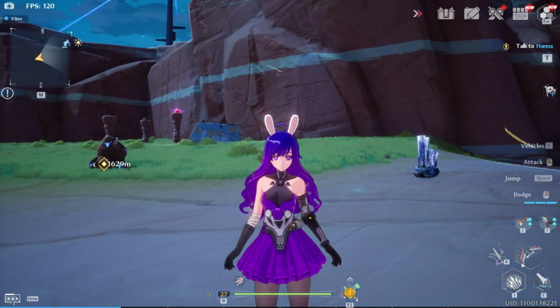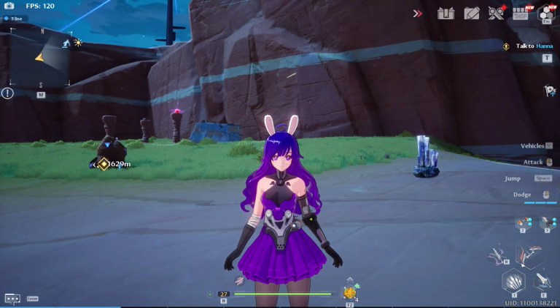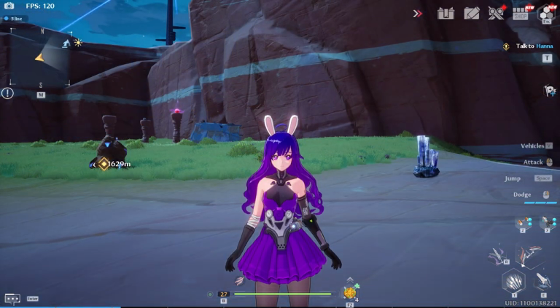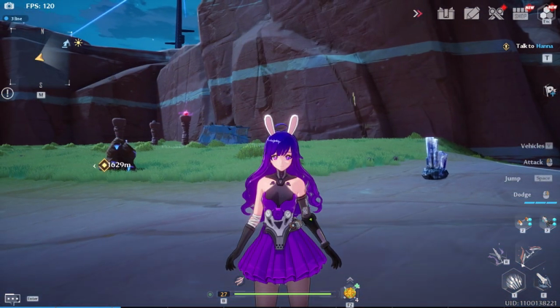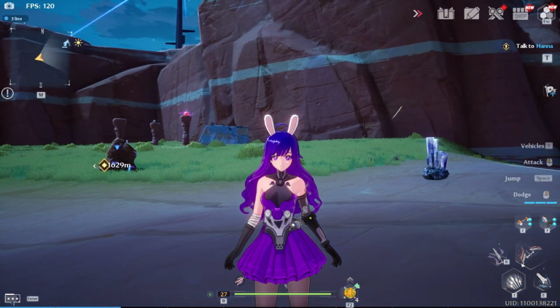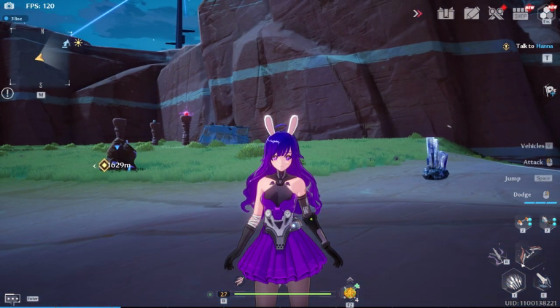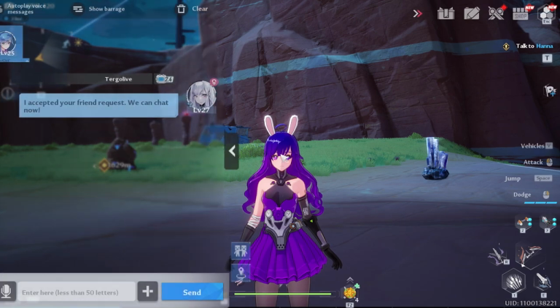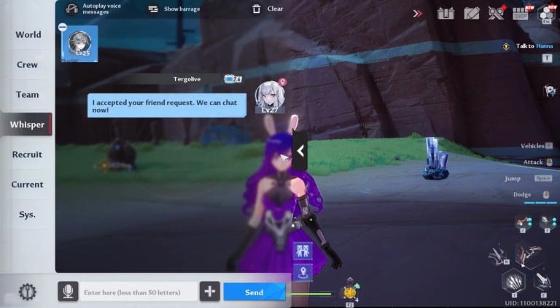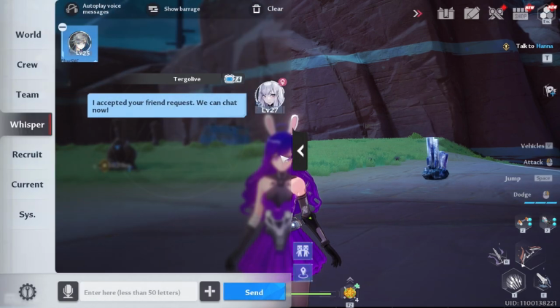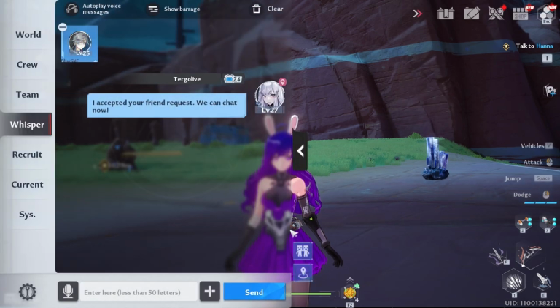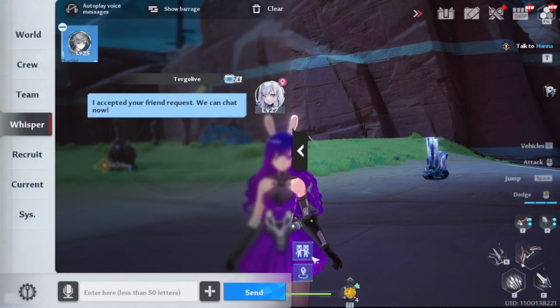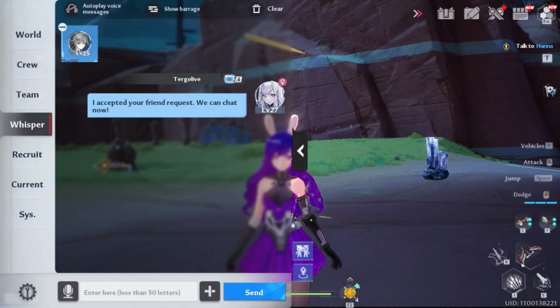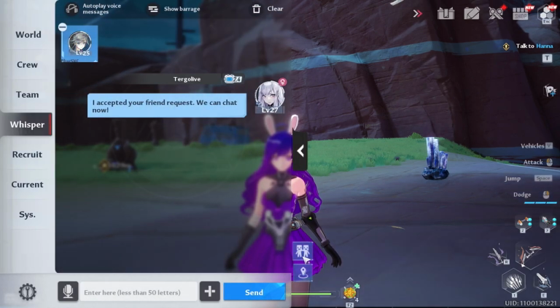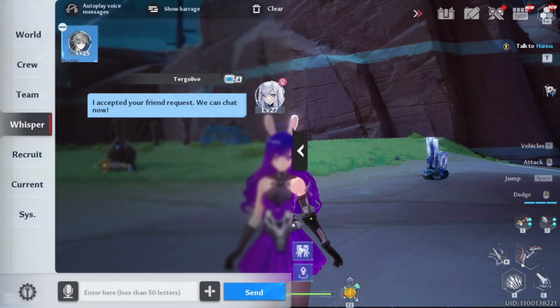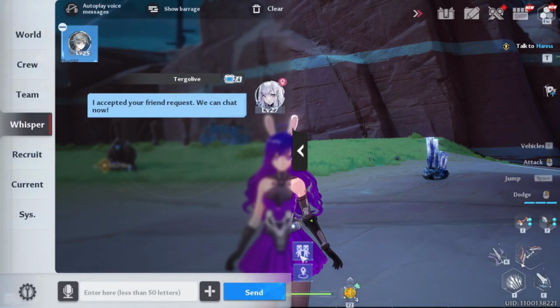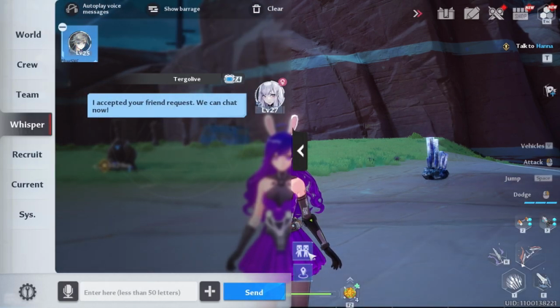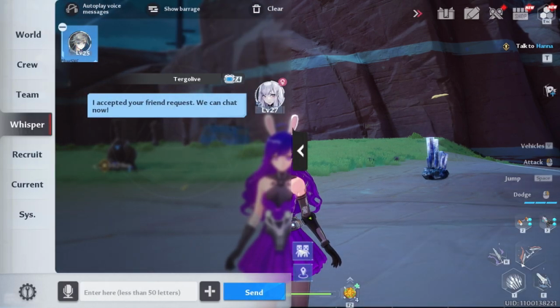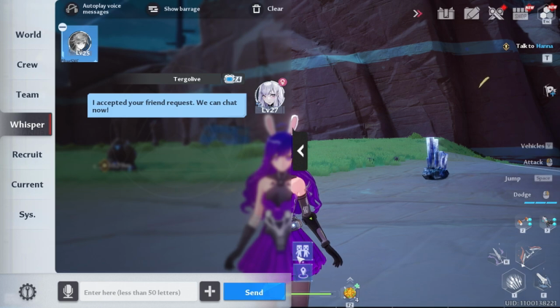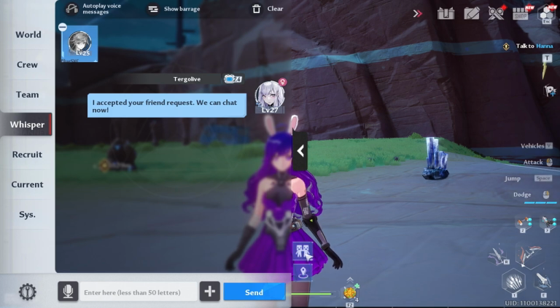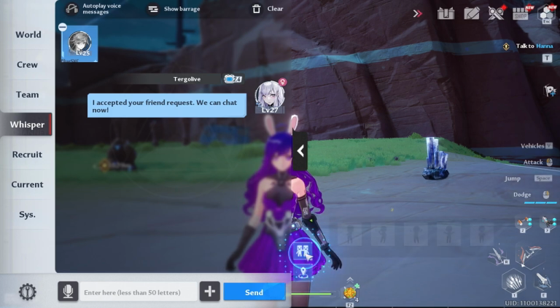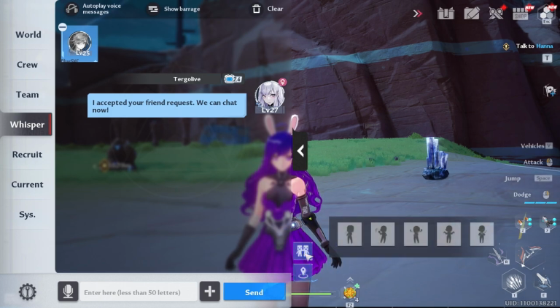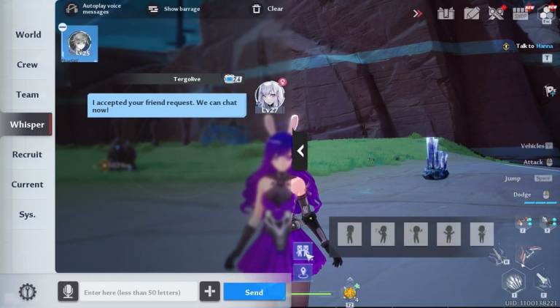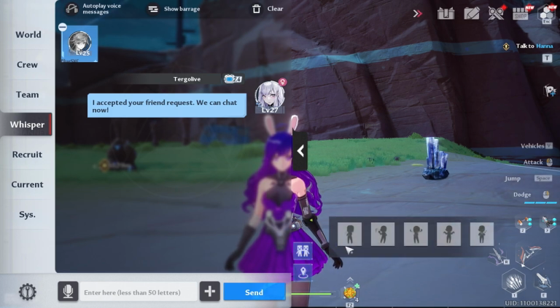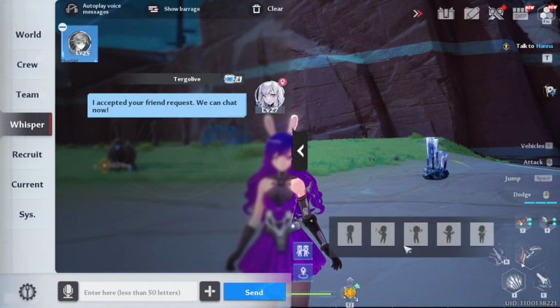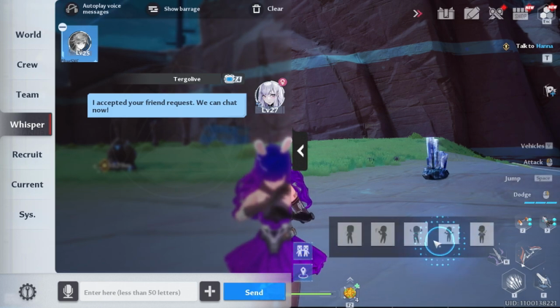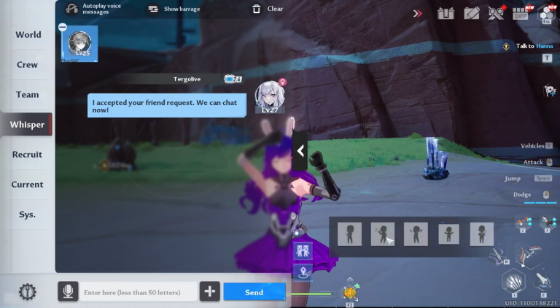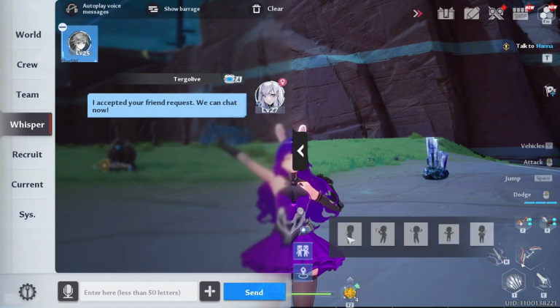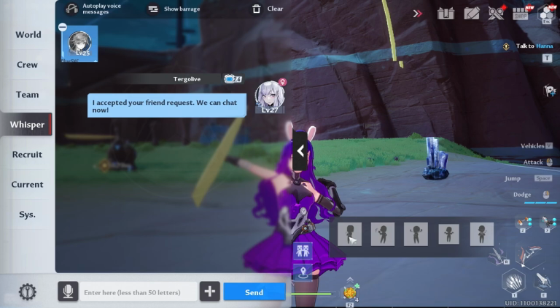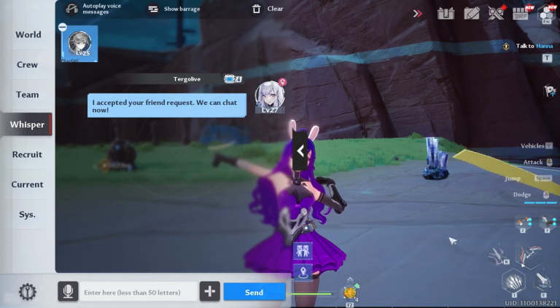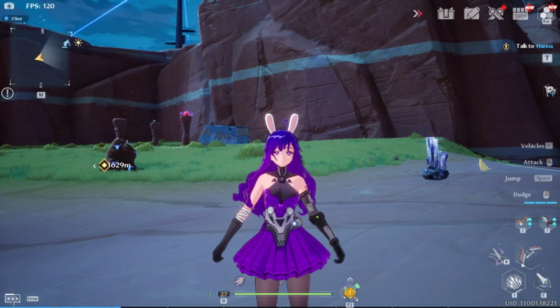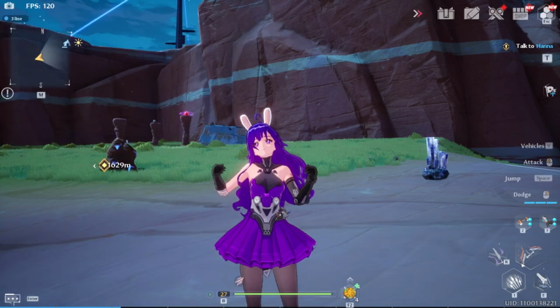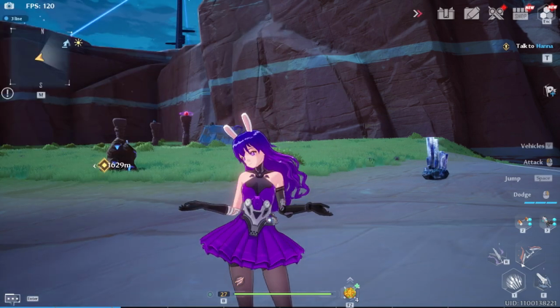To emote in Tower of Fantasy is a little bit different — you need to get to your chat, and from there you will see a small icon of two people holding hands. If you click on that, it will pop up with emotes that you're able to do. Then click on the one that you would like to do.